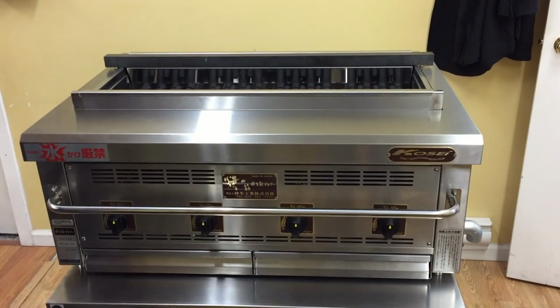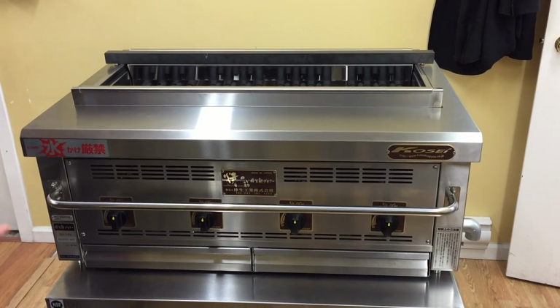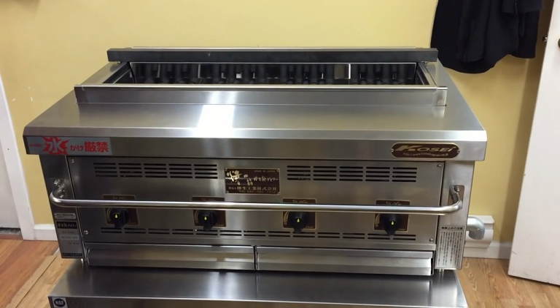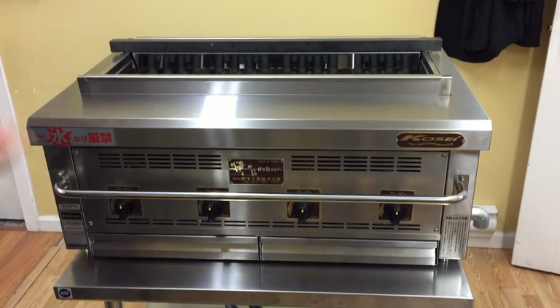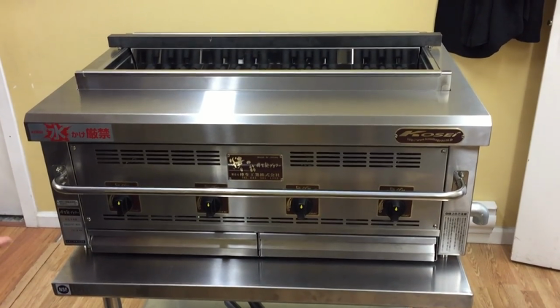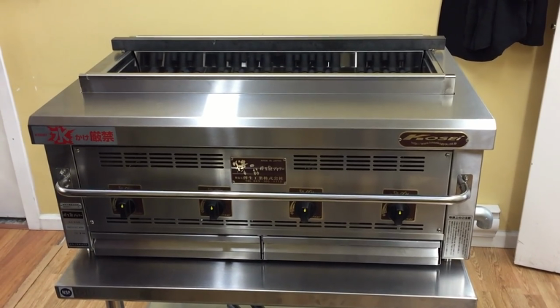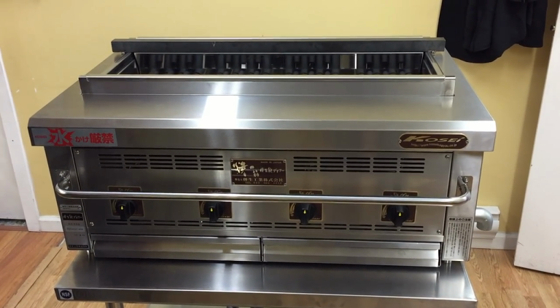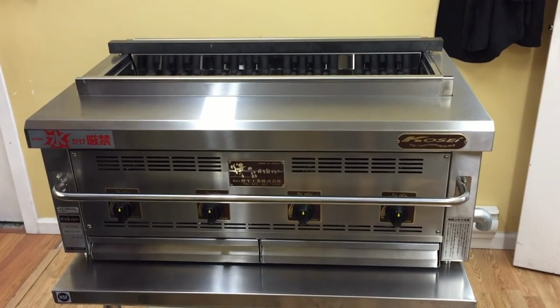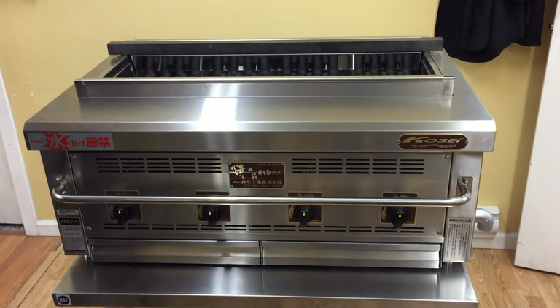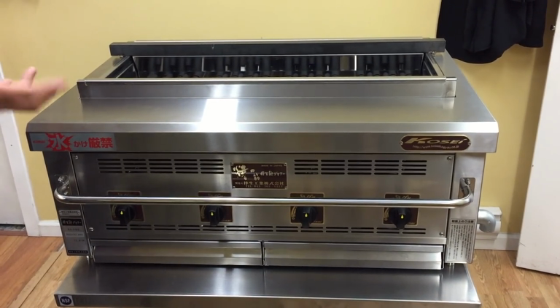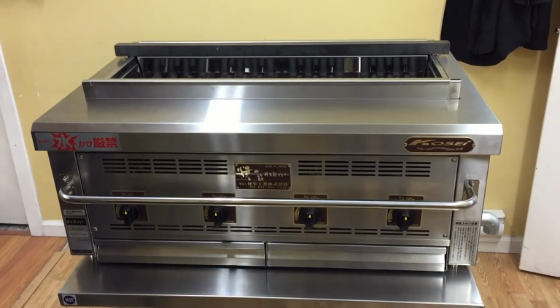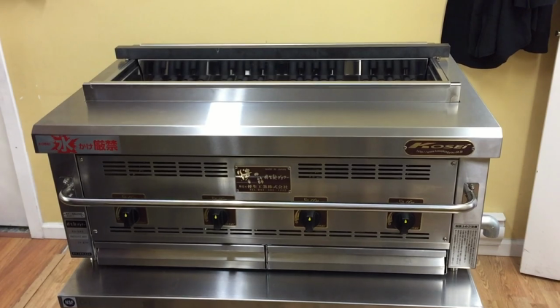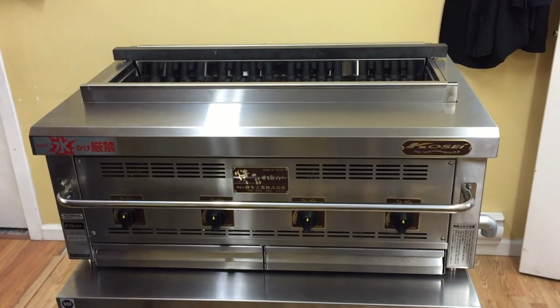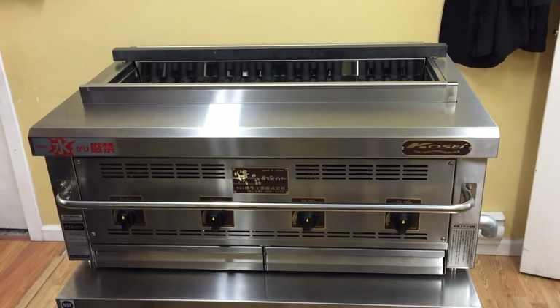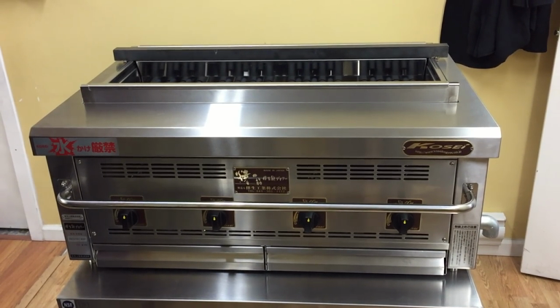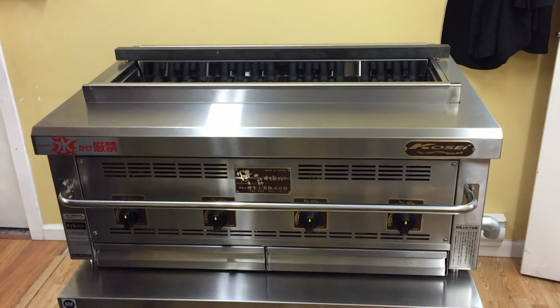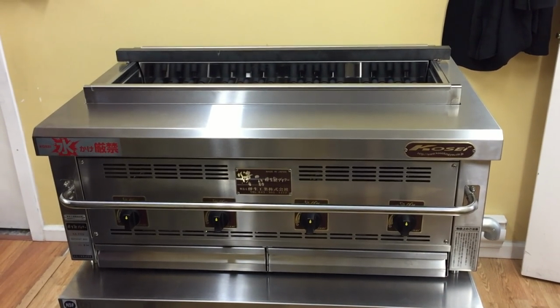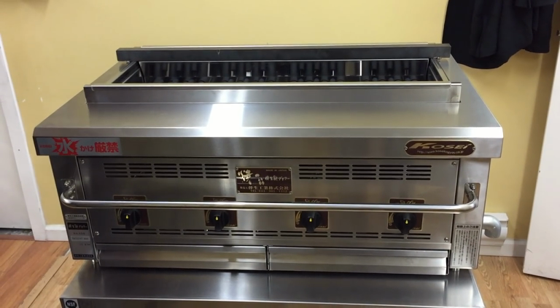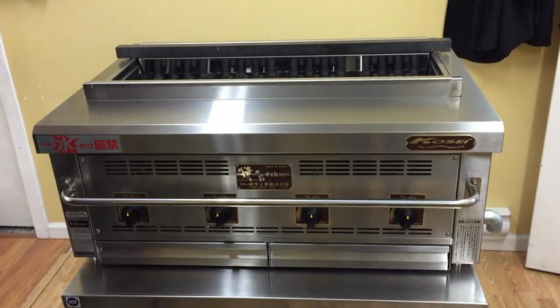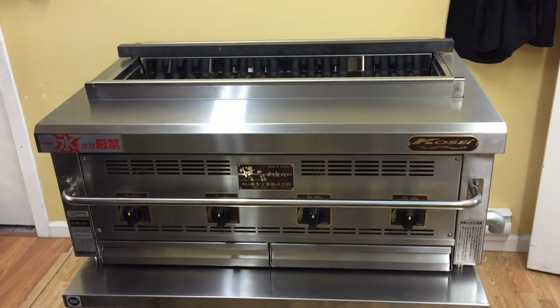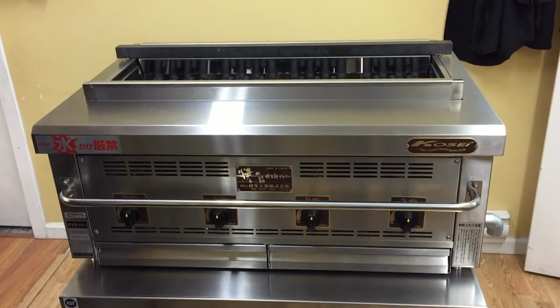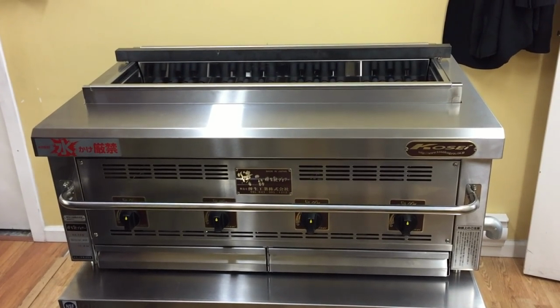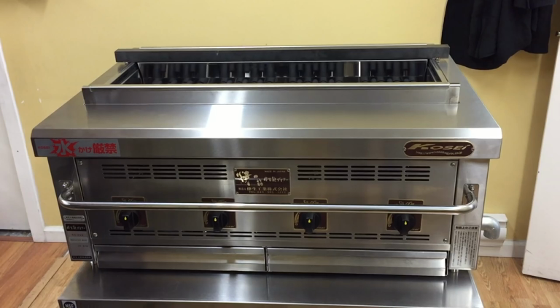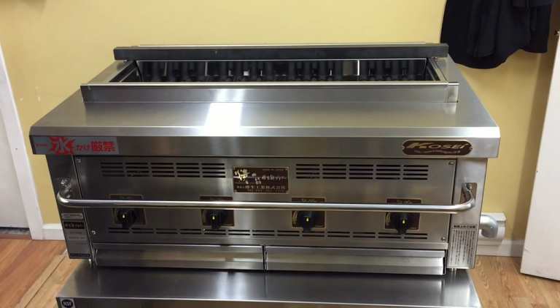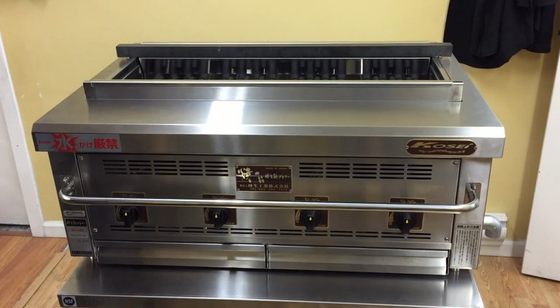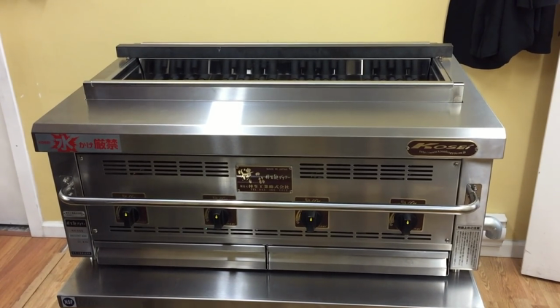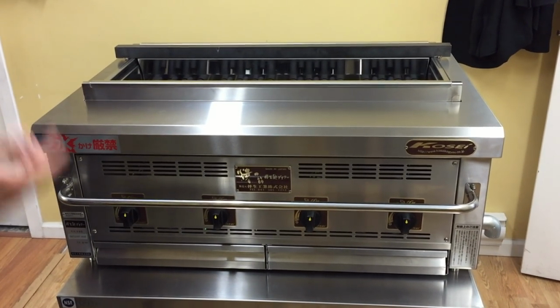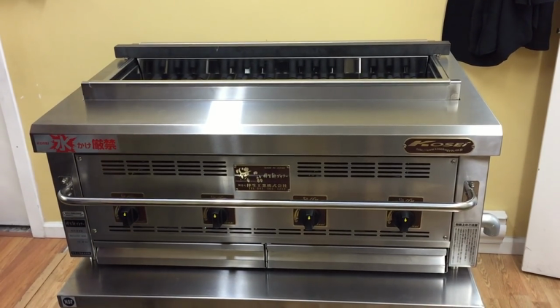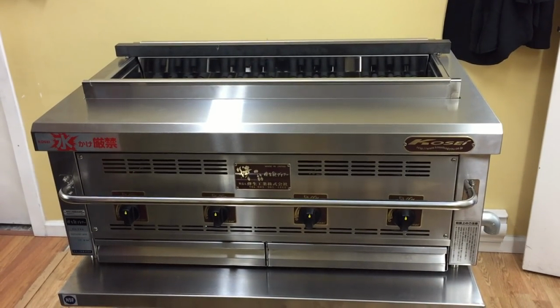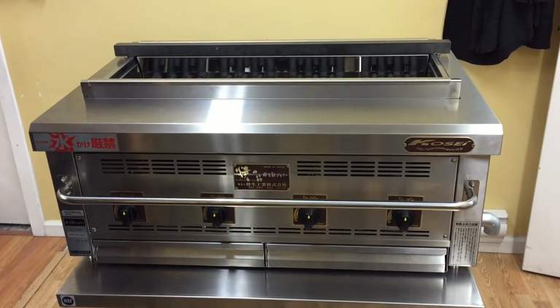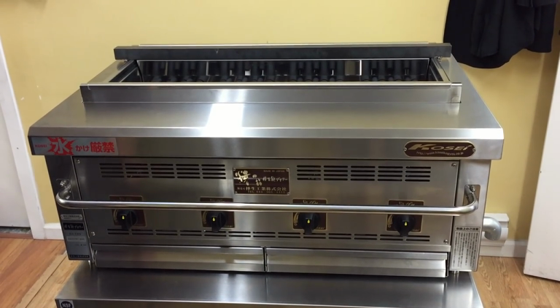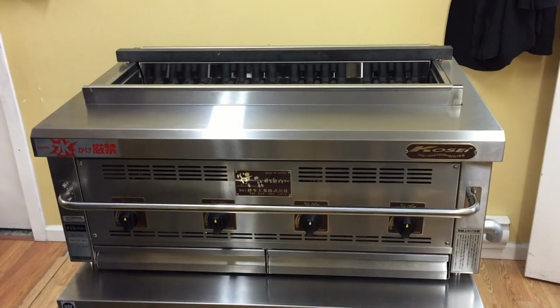You can get it in natural or propane gas, and I'm going to show you how easy it is to clean, because that's very important in a commercial kitchen. You want to be able to clean your equipment at night time or whatever.